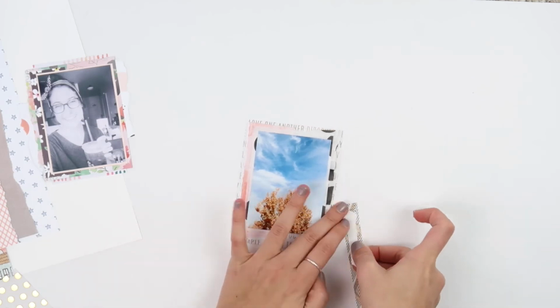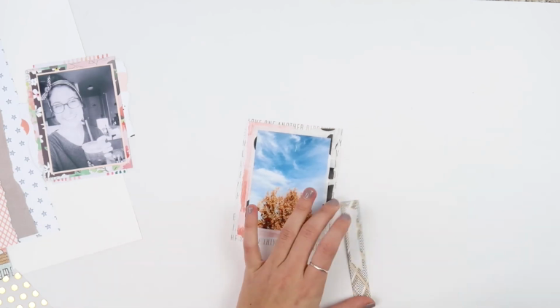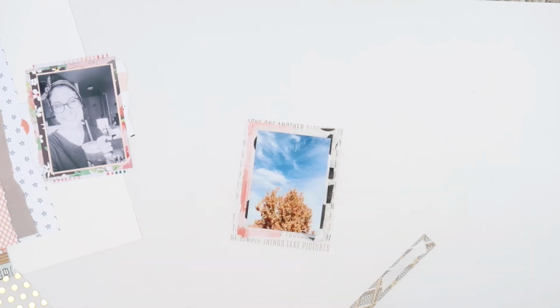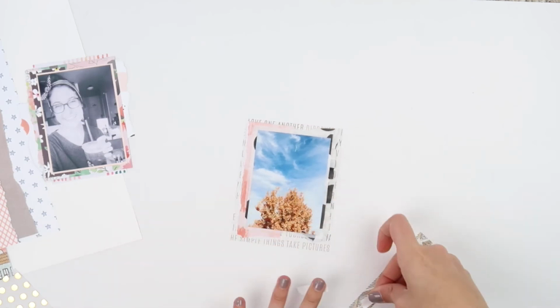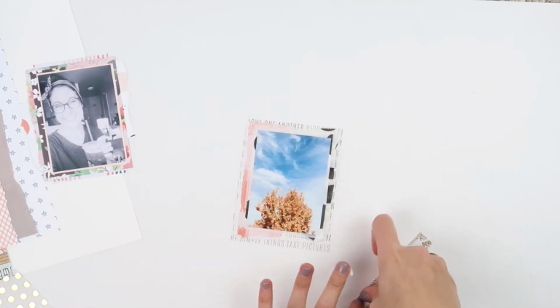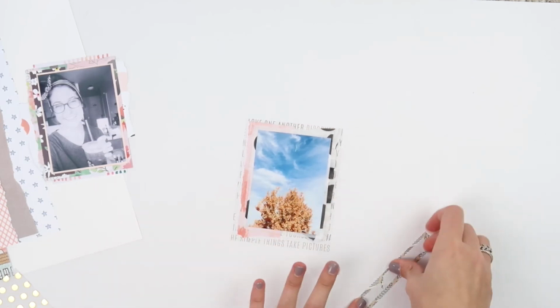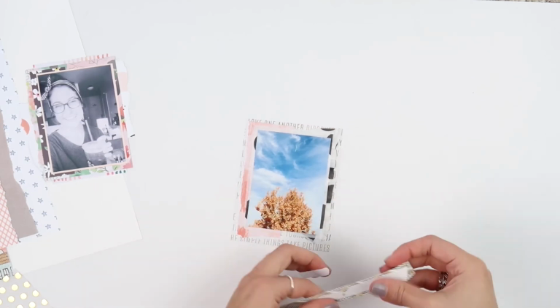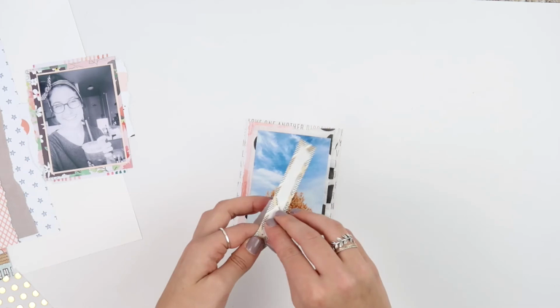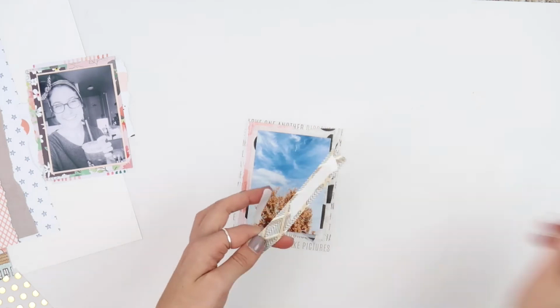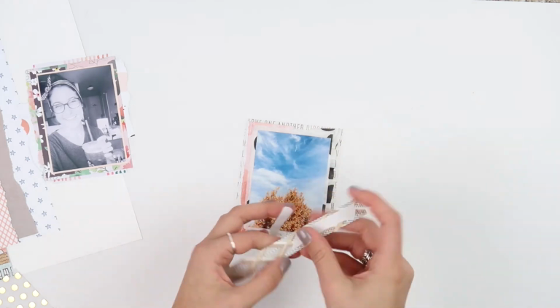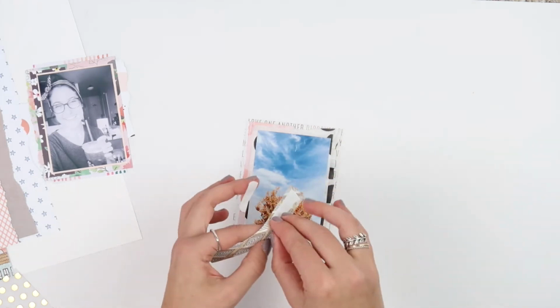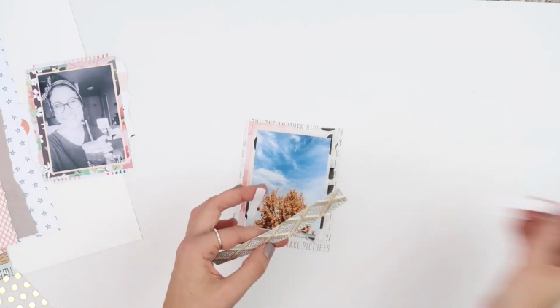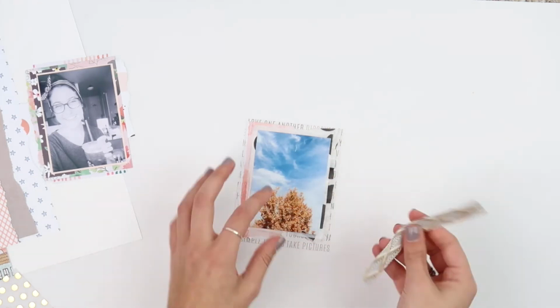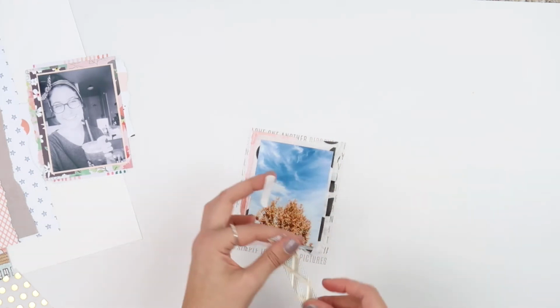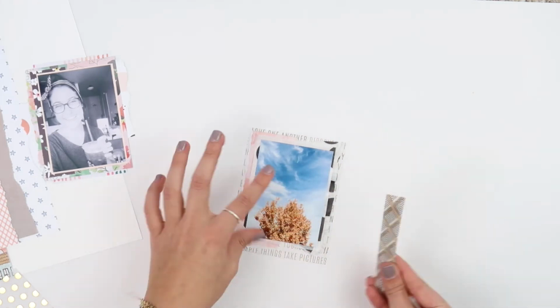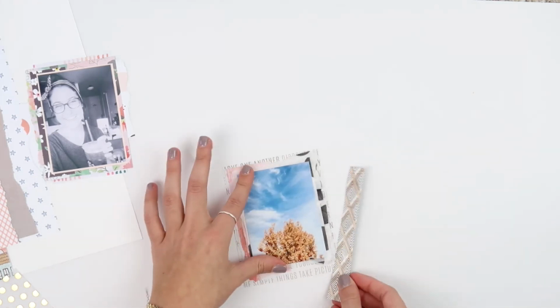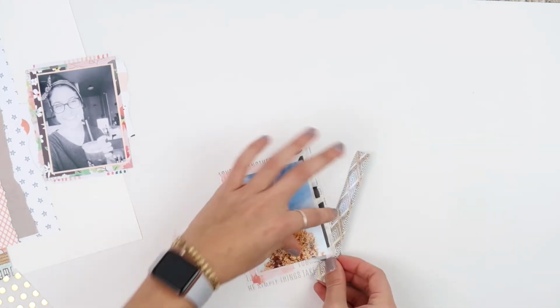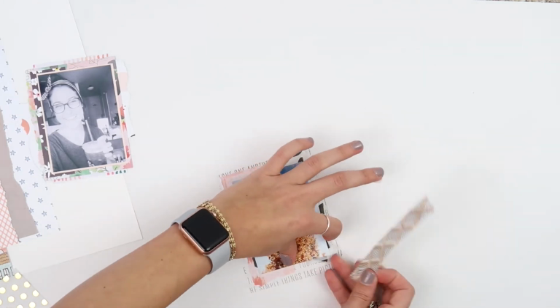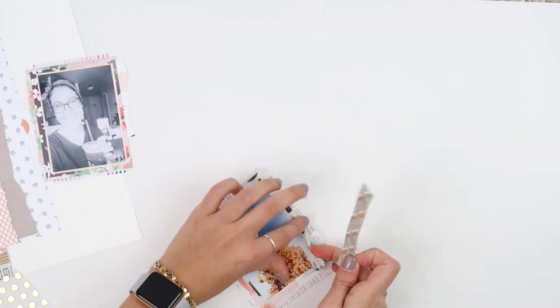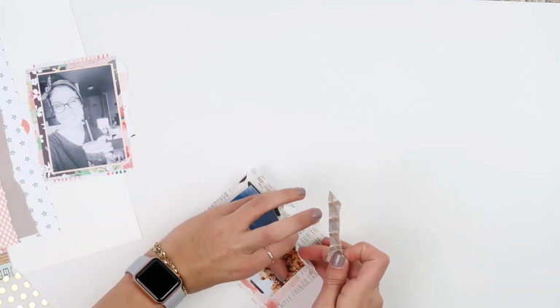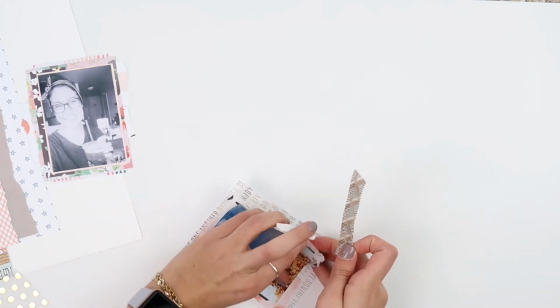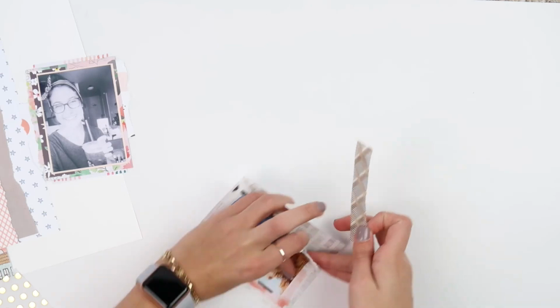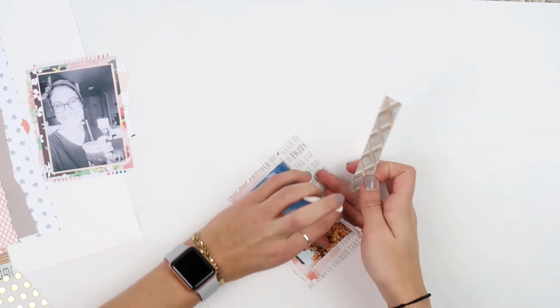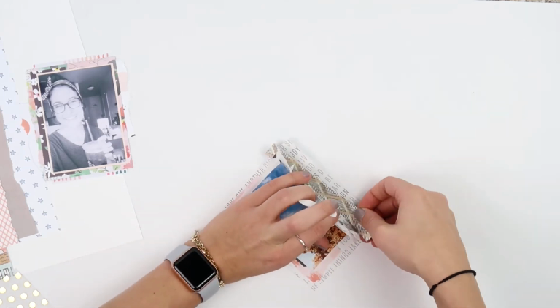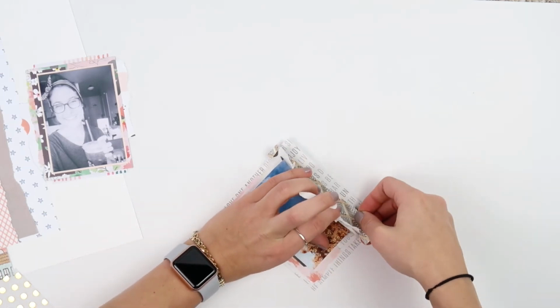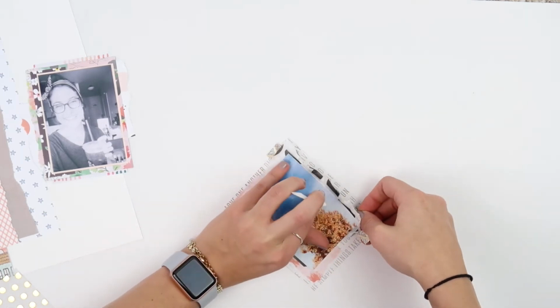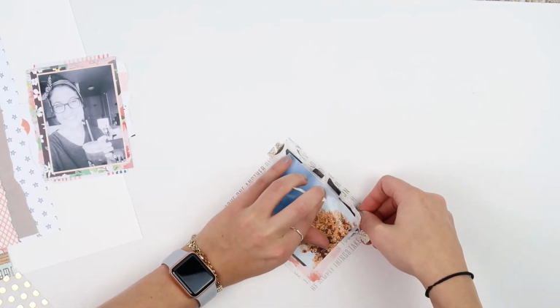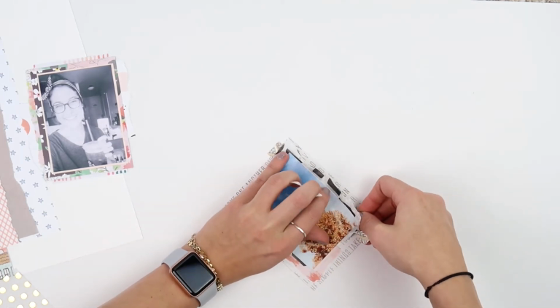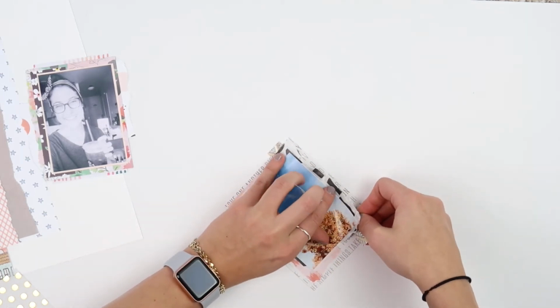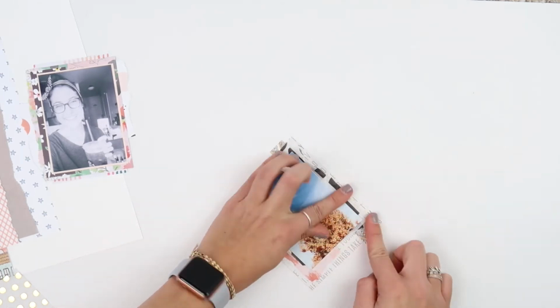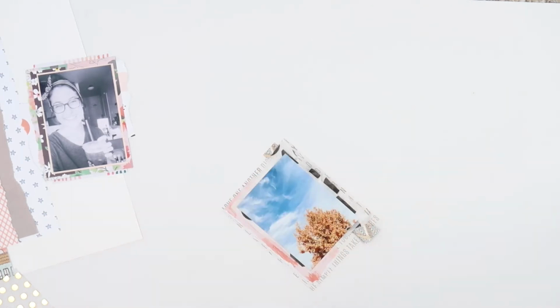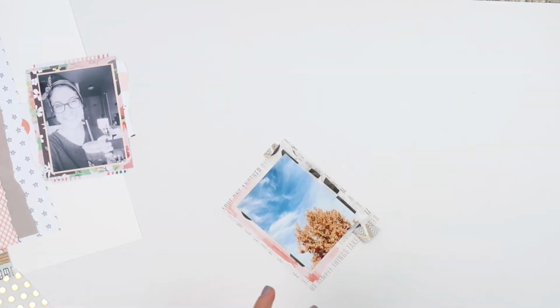It's really trial and error, and the more you practice this layering technique the better you'll get at it and the more second nature it'll become.